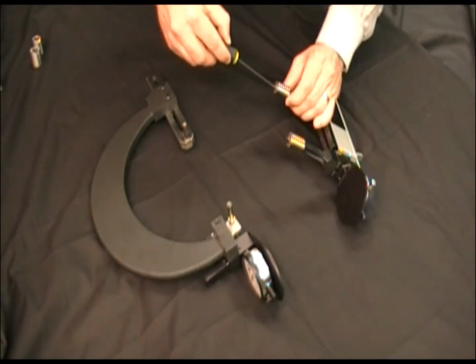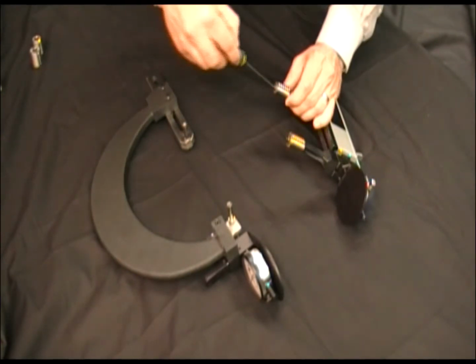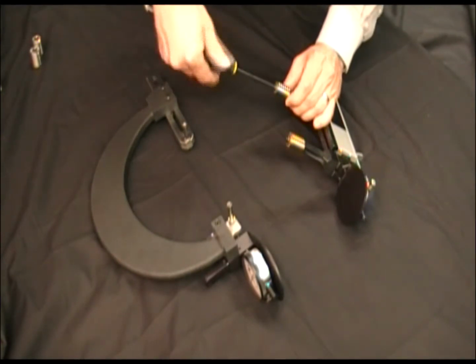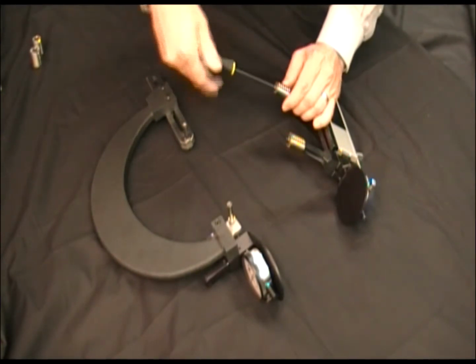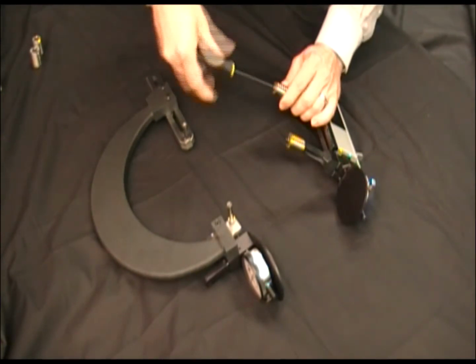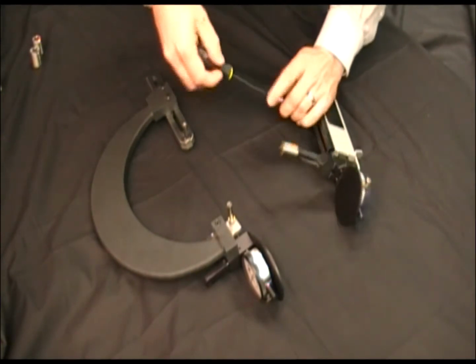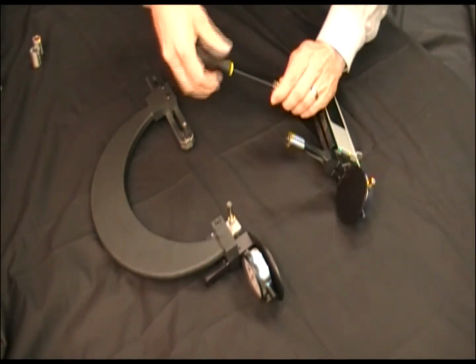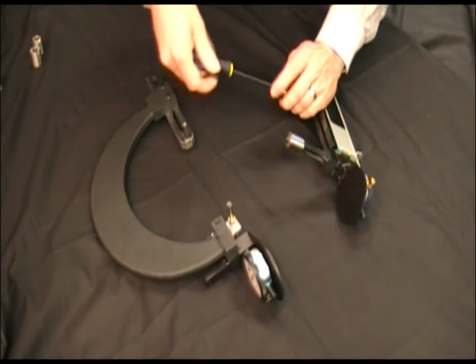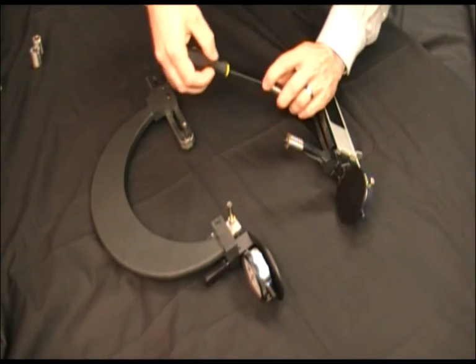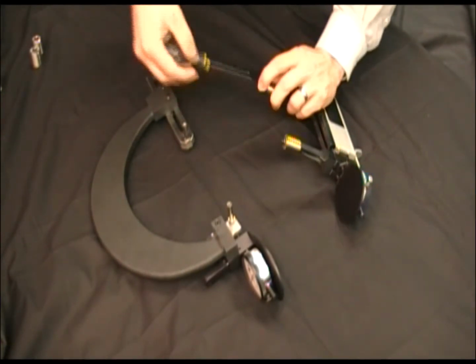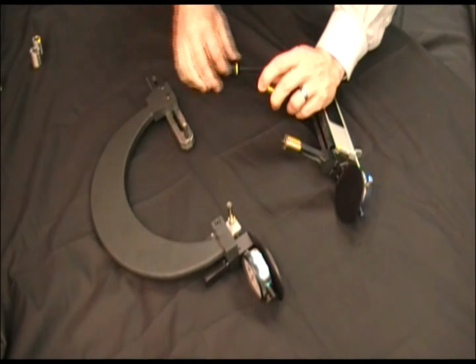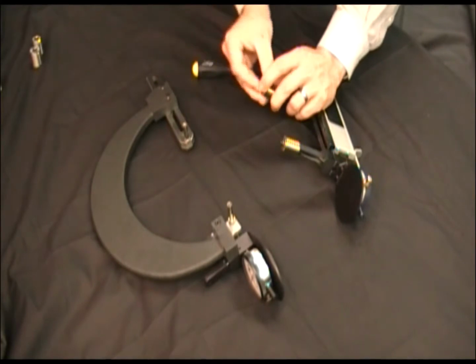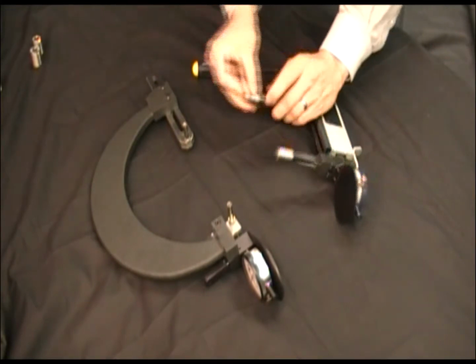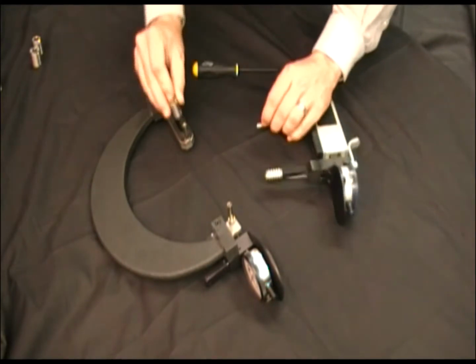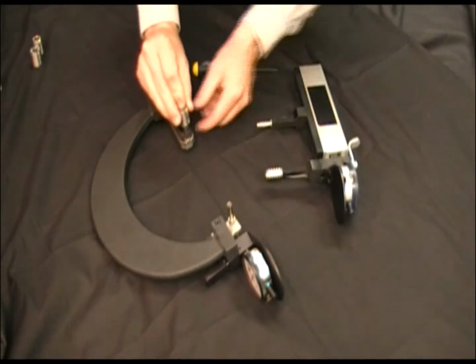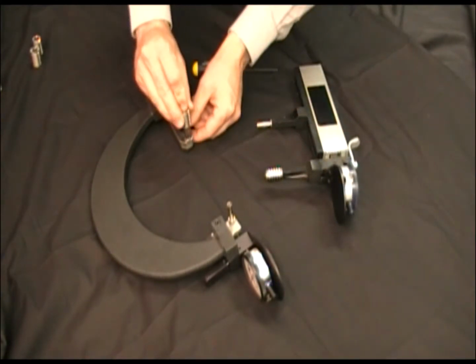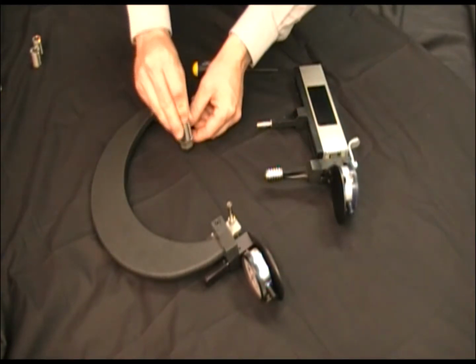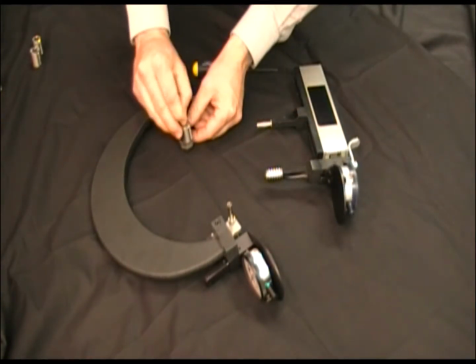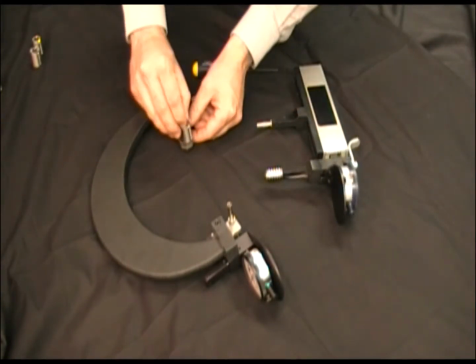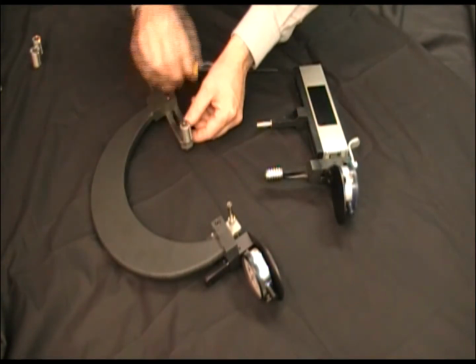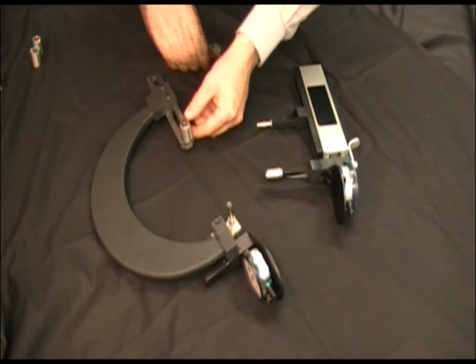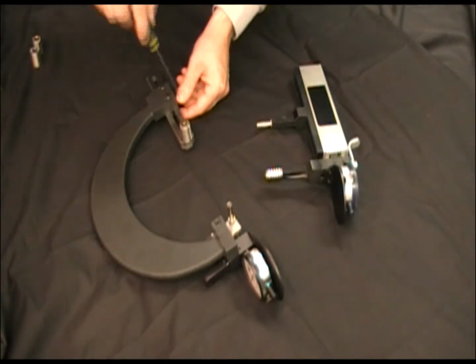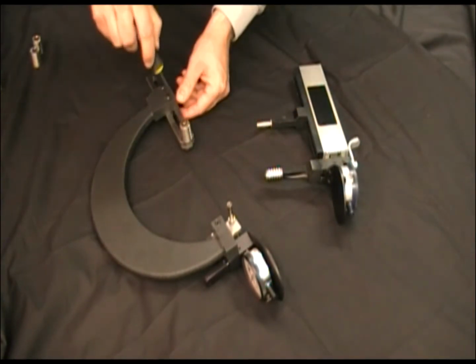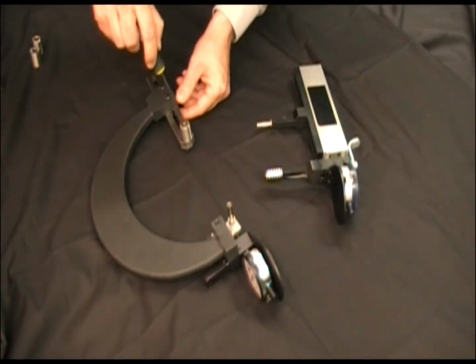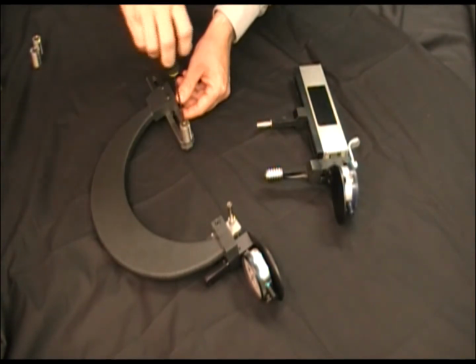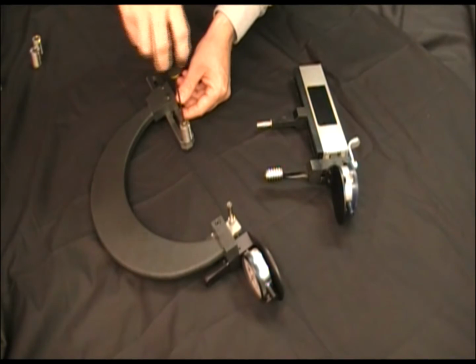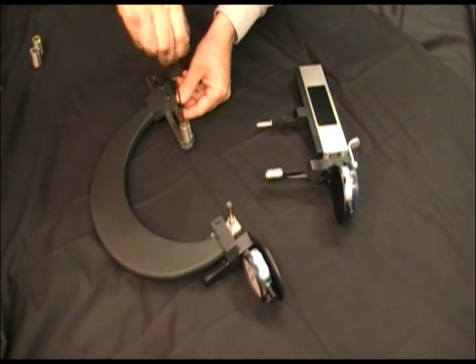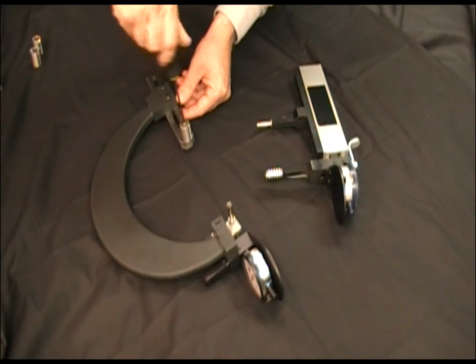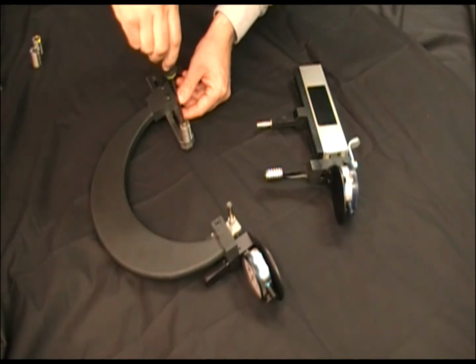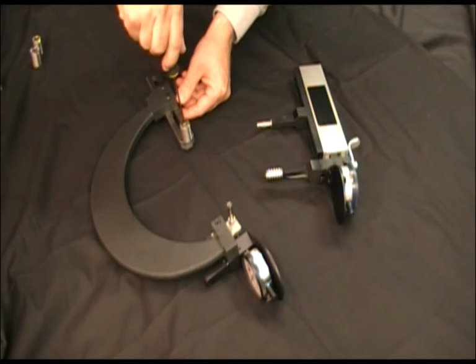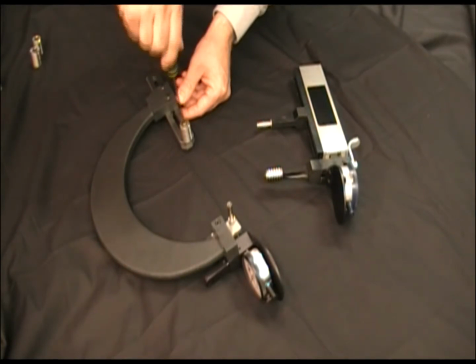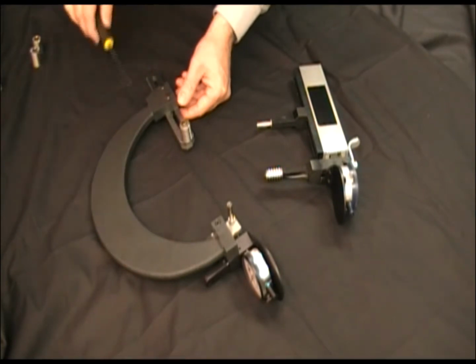Switching from internal to external inspection requires only a few turns of a basic Allen wrench, and in a matter of seconds, the interchangeable rolls can be moved from one gauge to another. It's really just that easy.